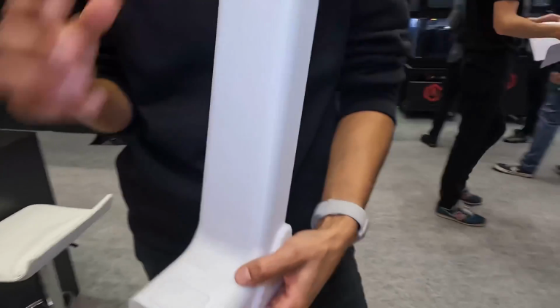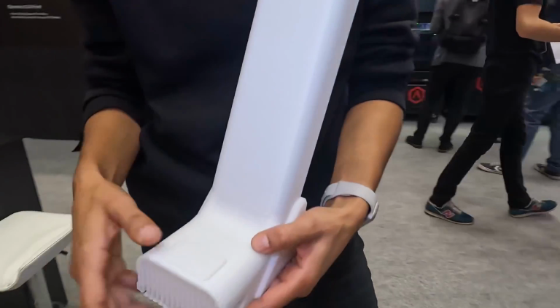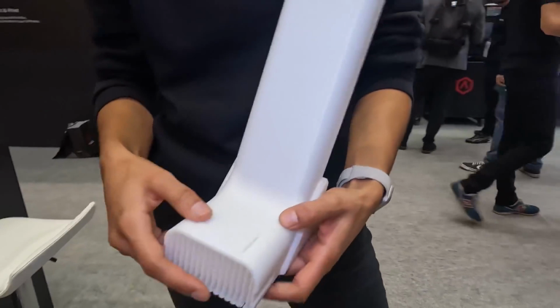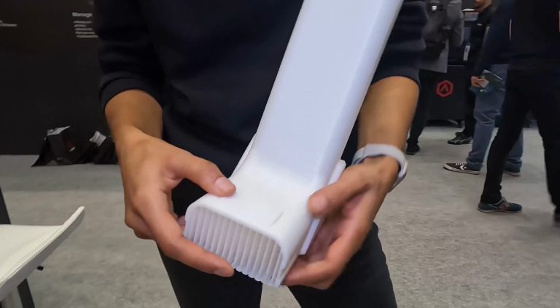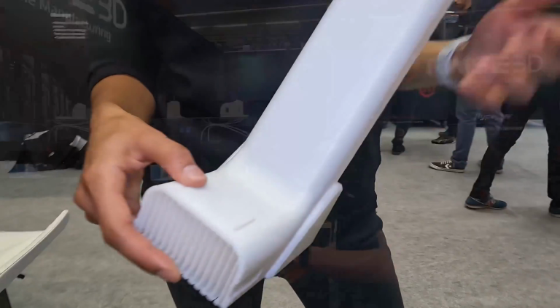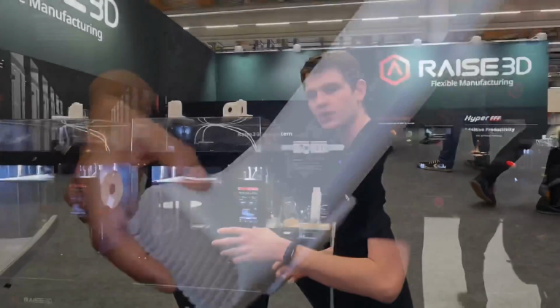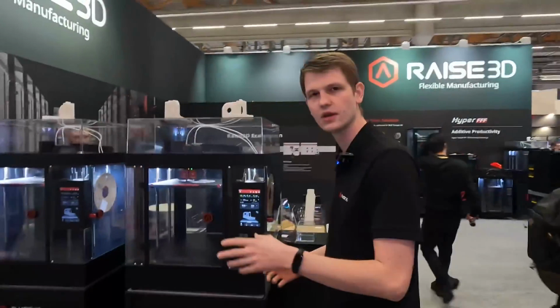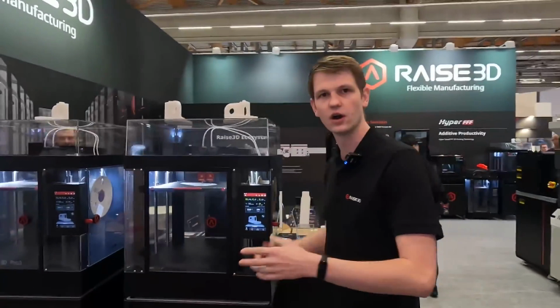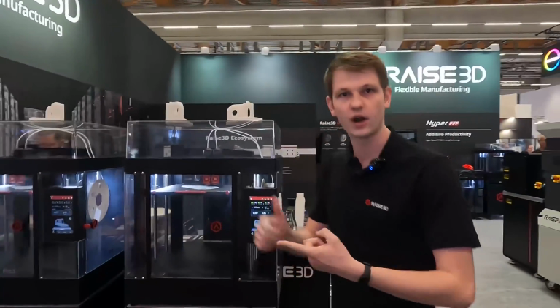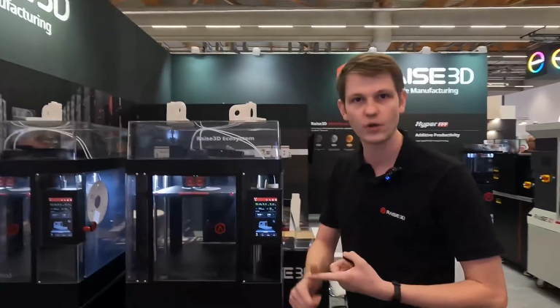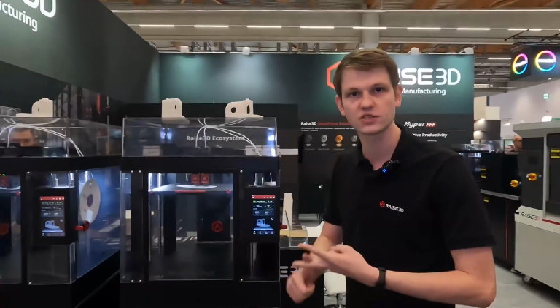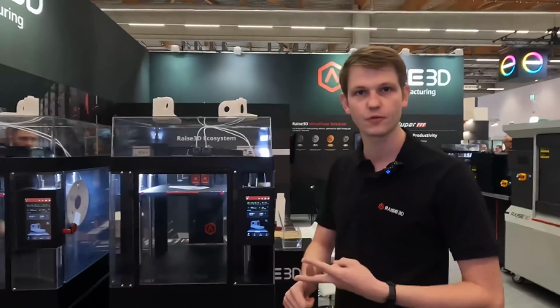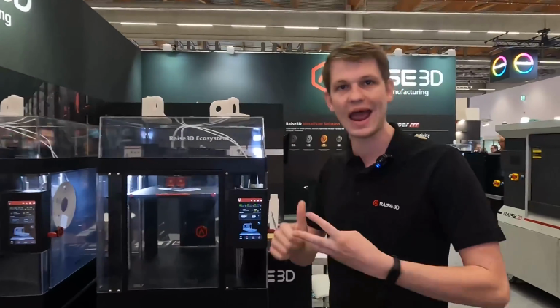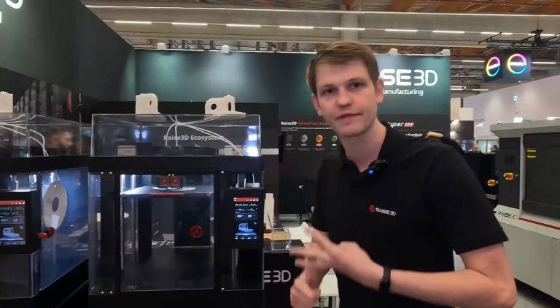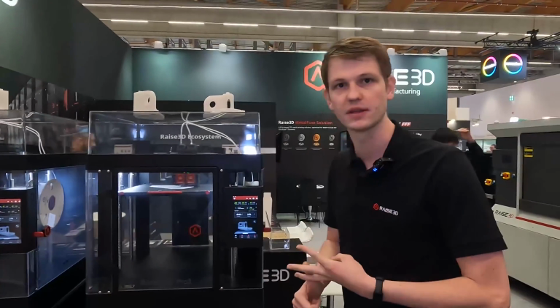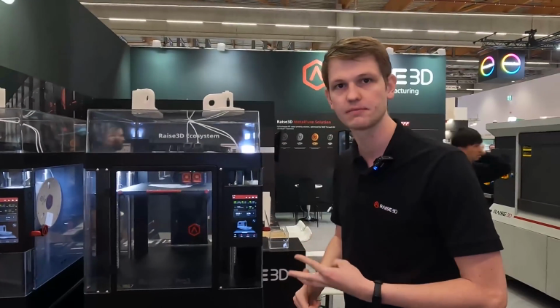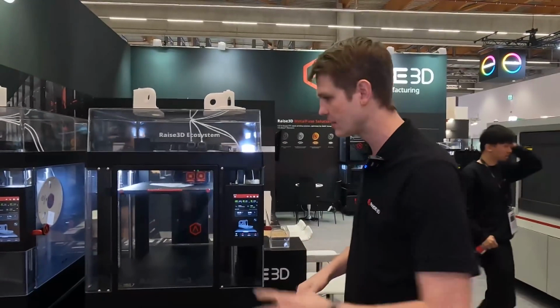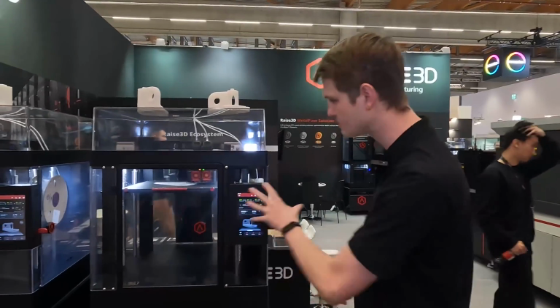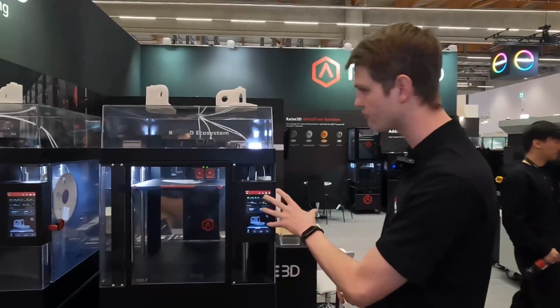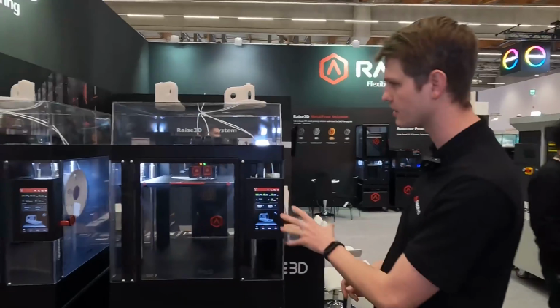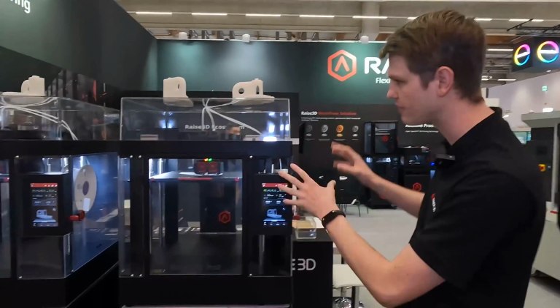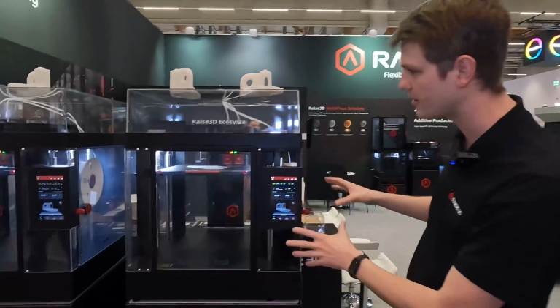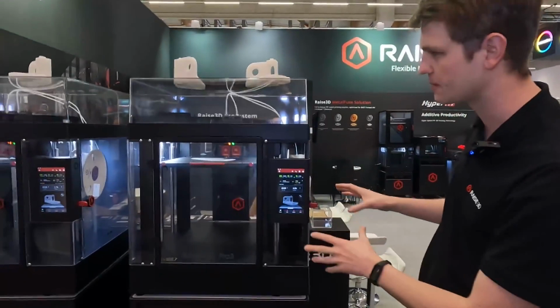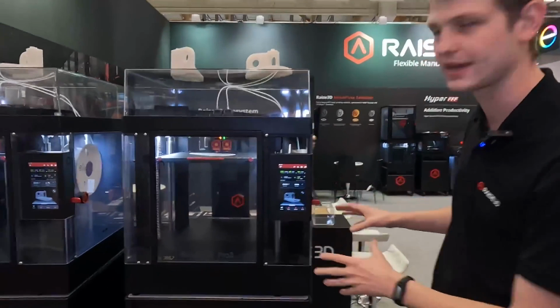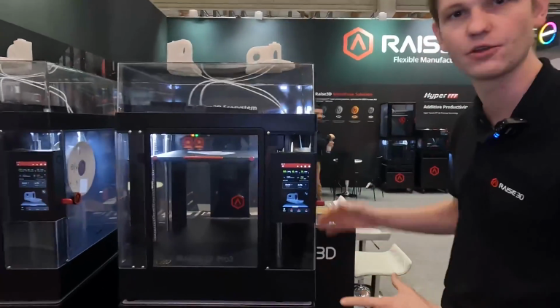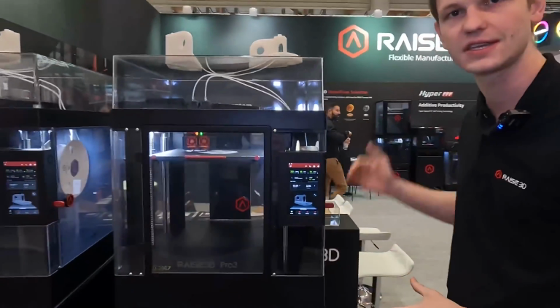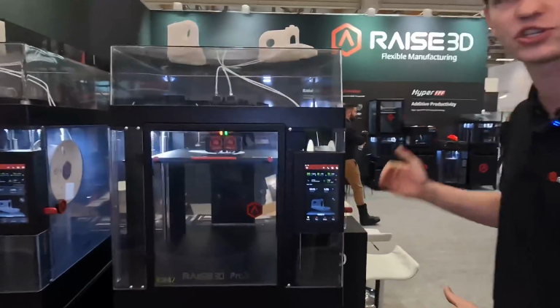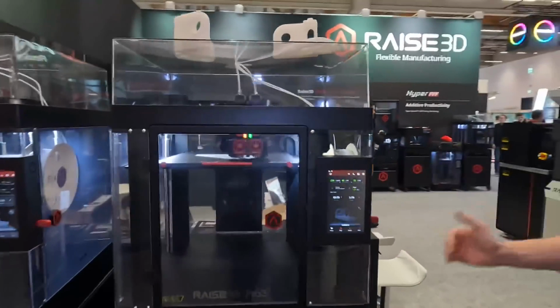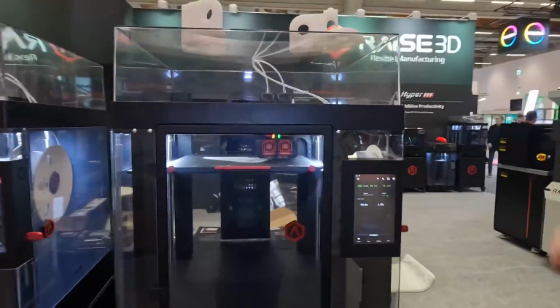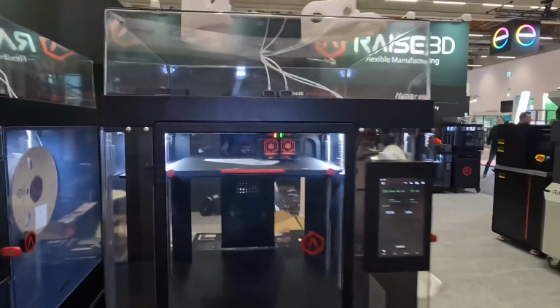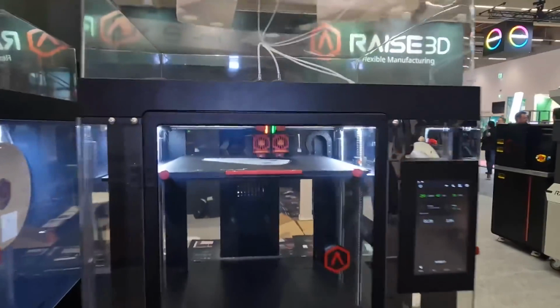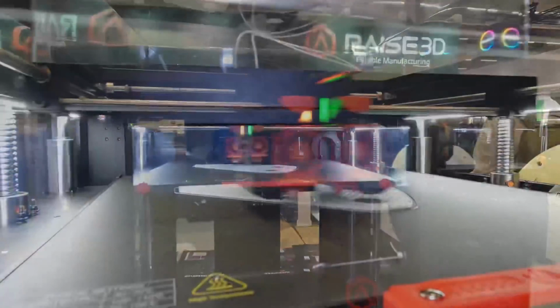They do this with a combination of hardware, software, and filaments. This machine right here is already running this upgrade kit and you can see just how fast it is actually printing.